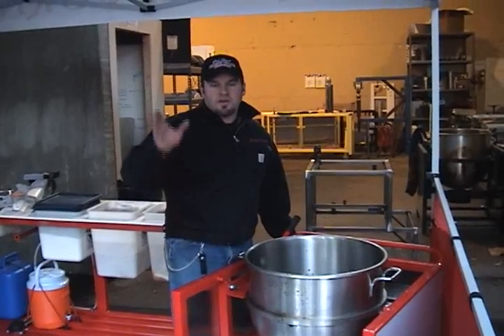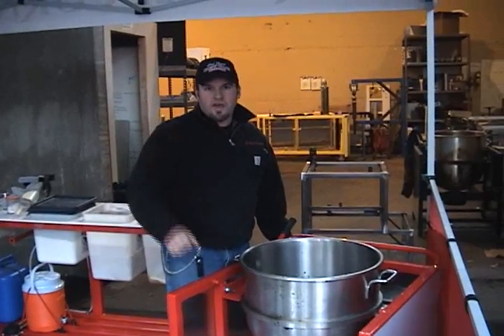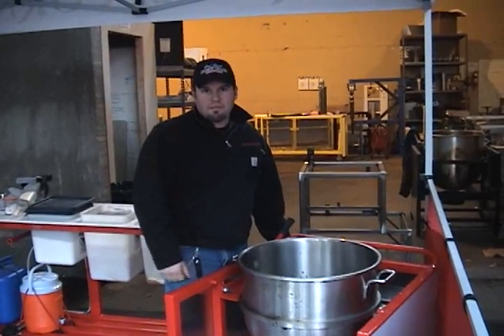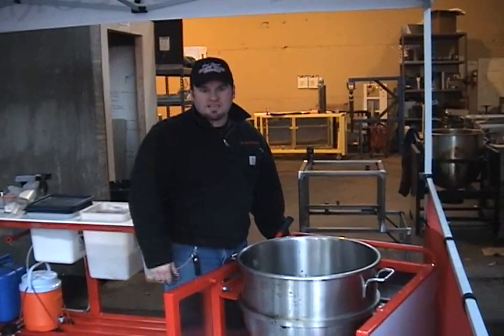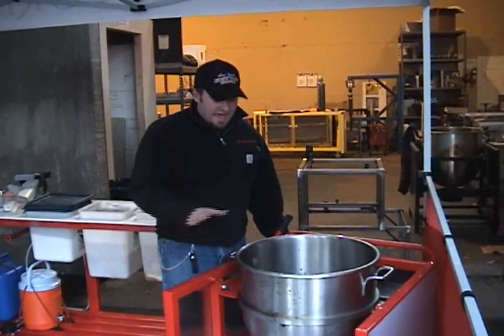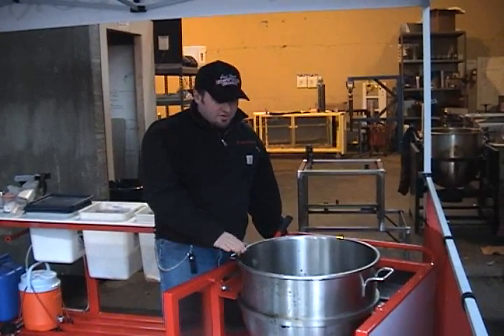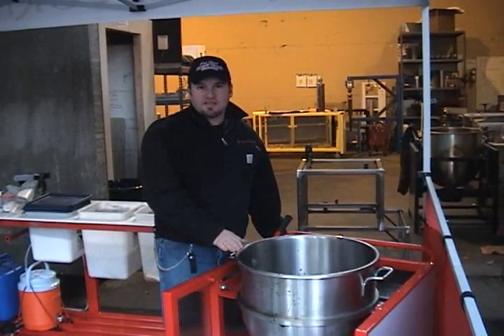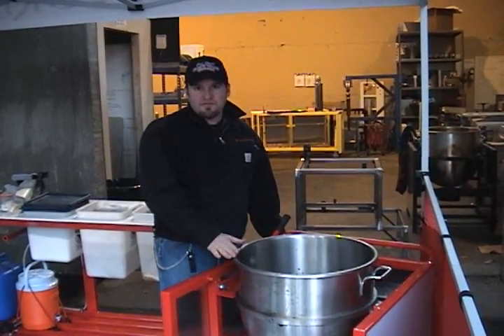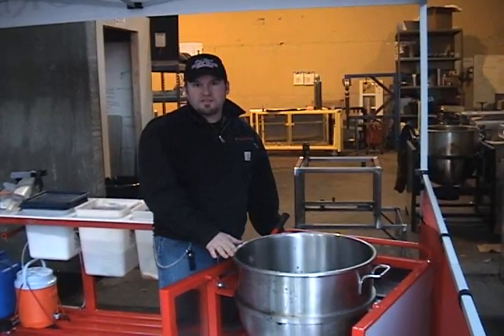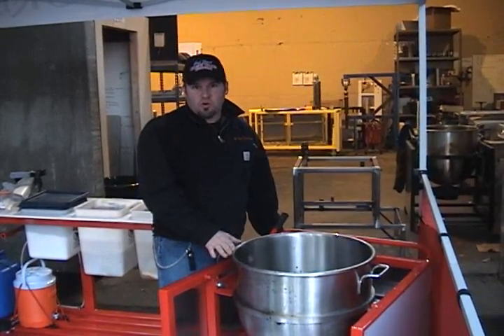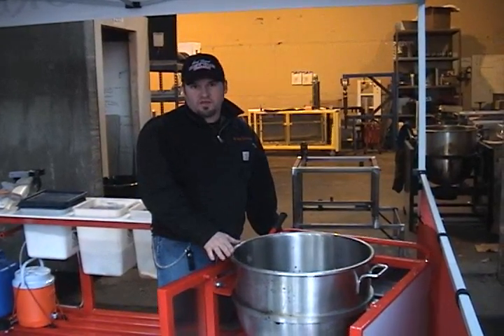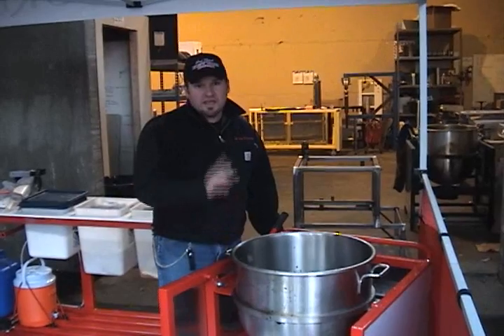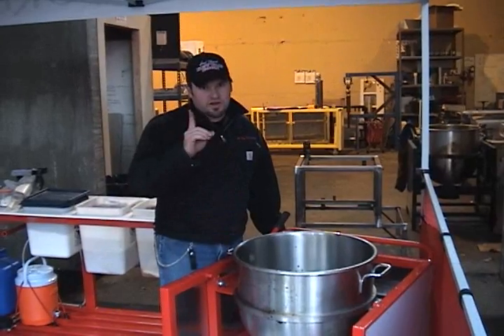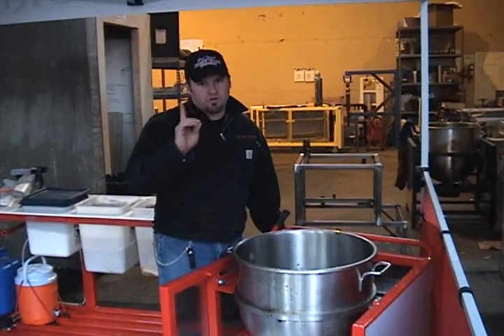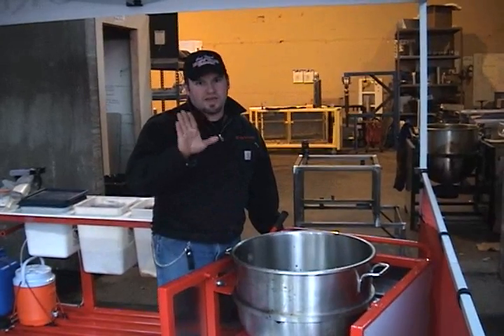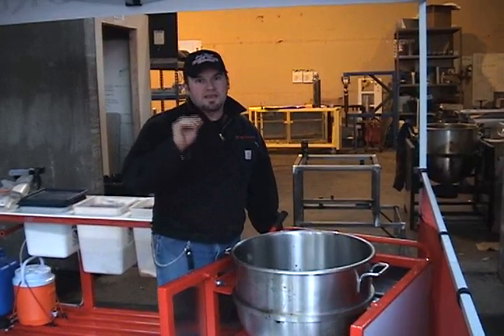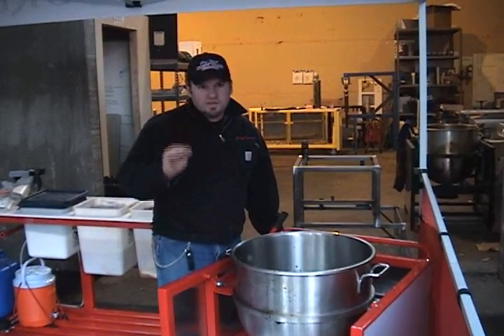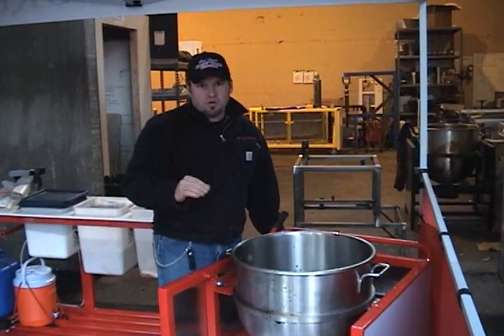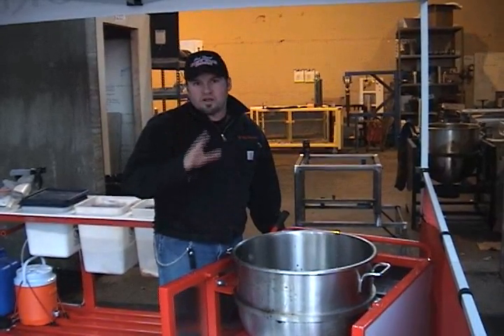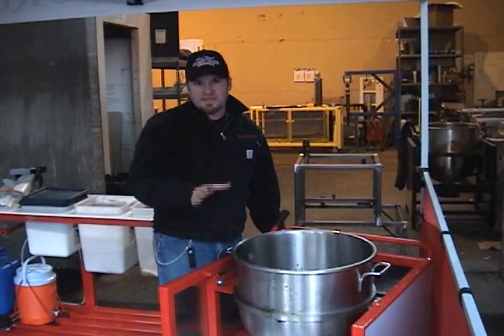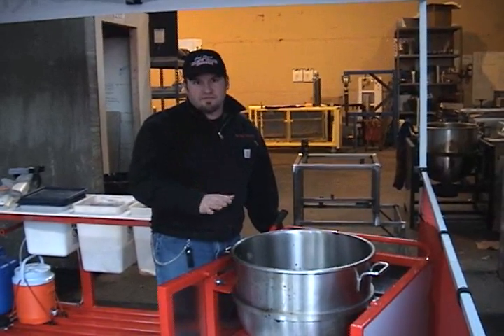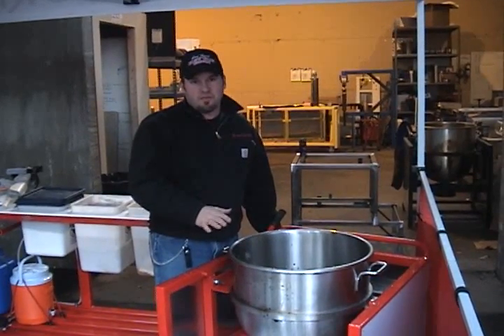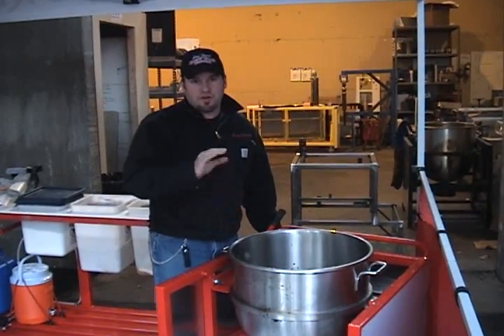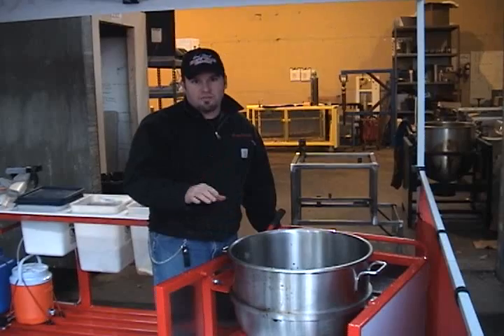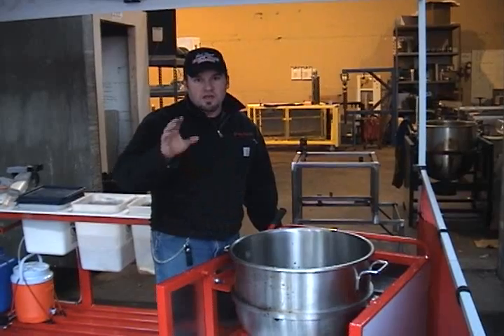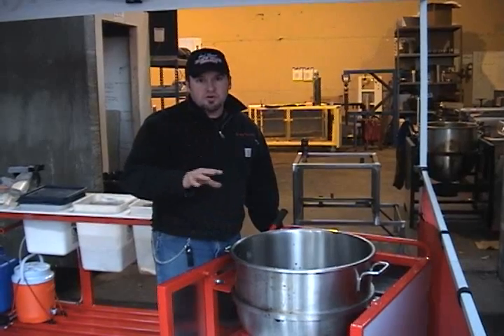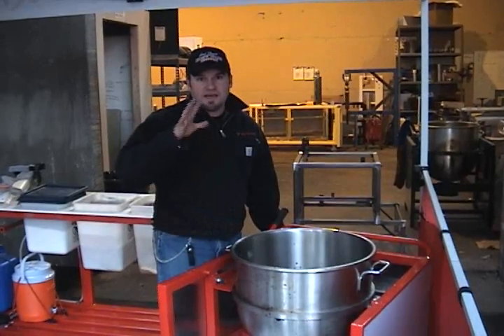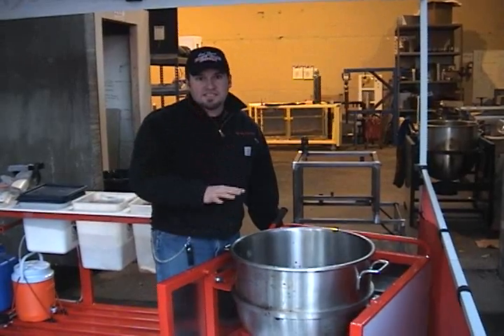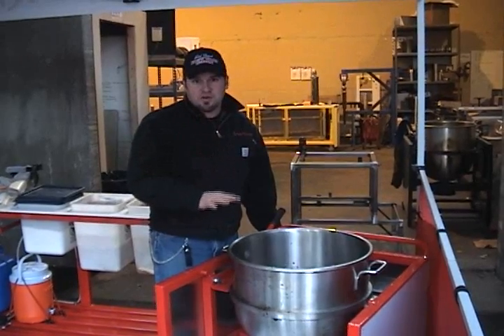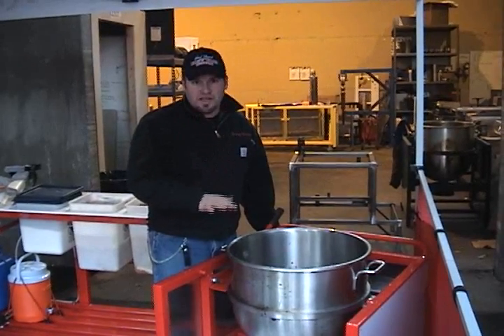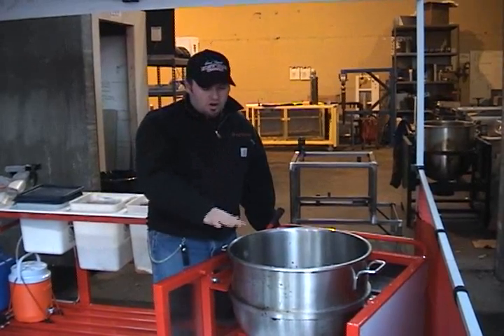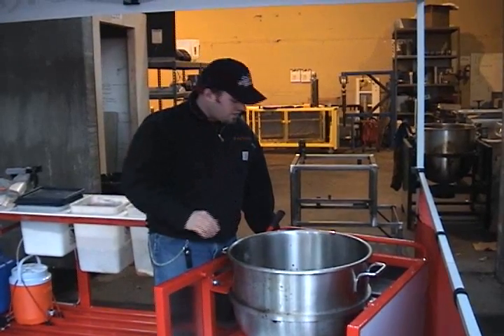We're going to go ahead and pop a batch. What I have in there is 24 ounces of corn oil — critical corn oil. Always use corn oil; it makes the flavor of the popcorn incredible. I've got six cups of corn in there all ready to go.